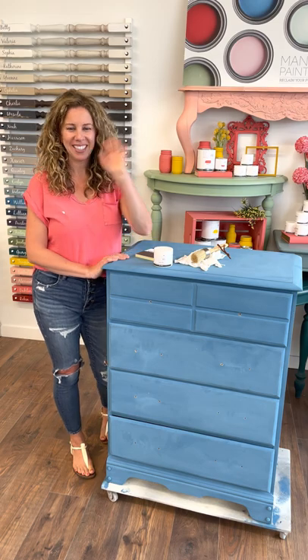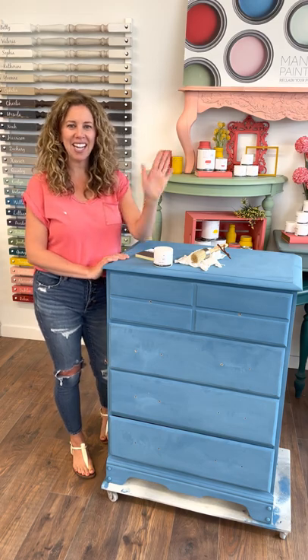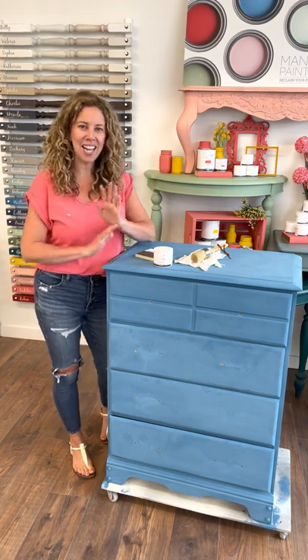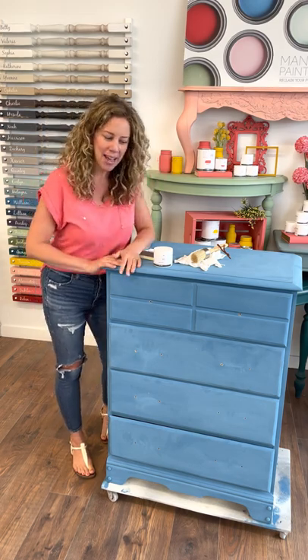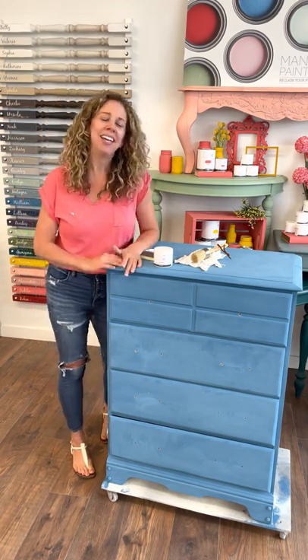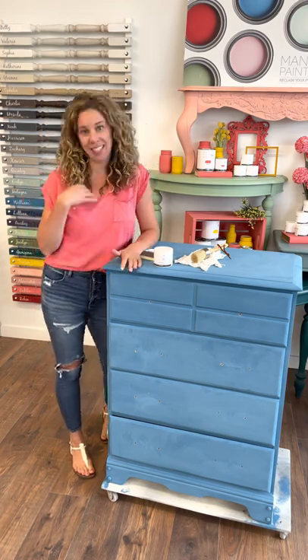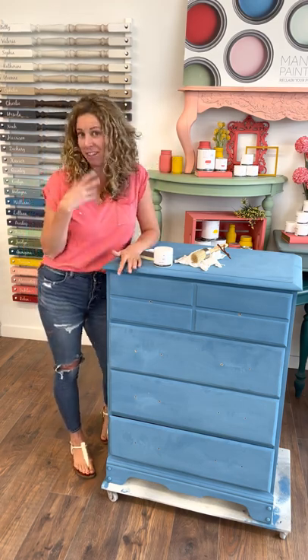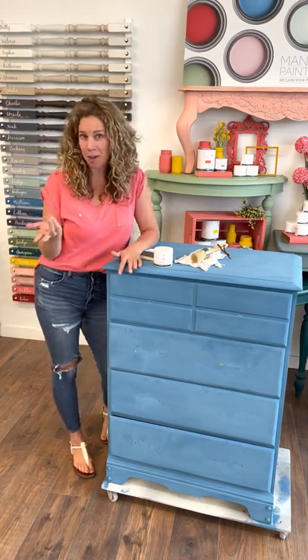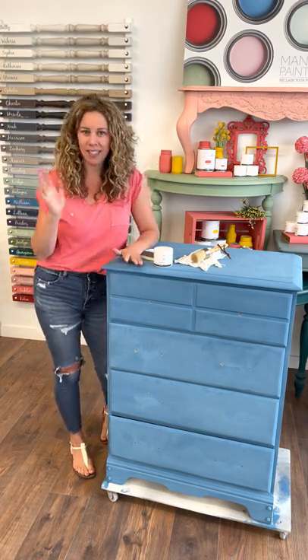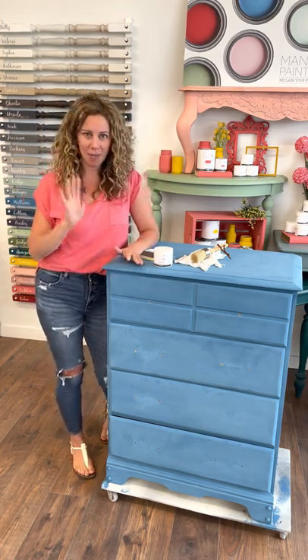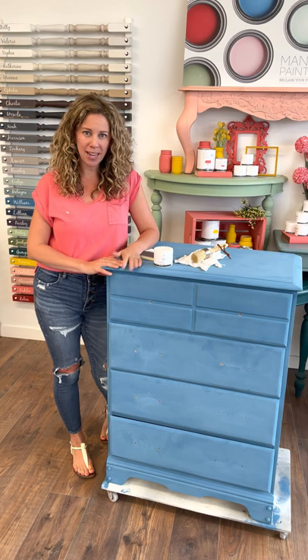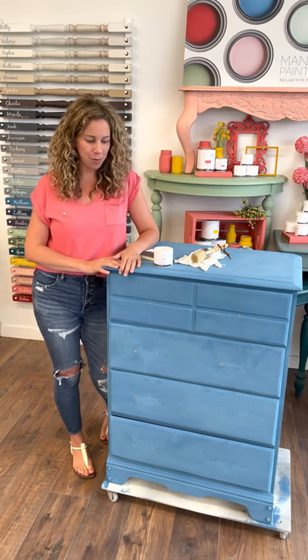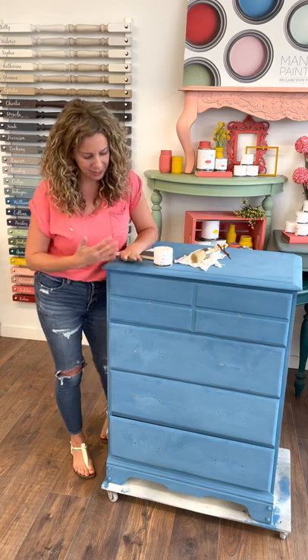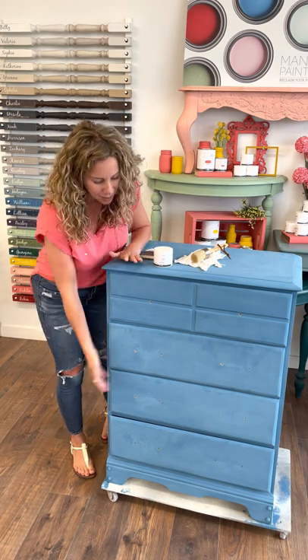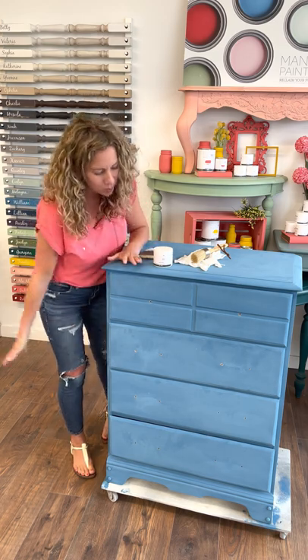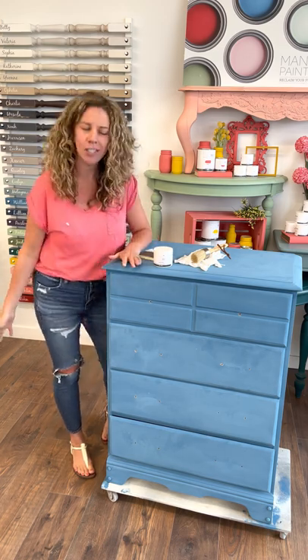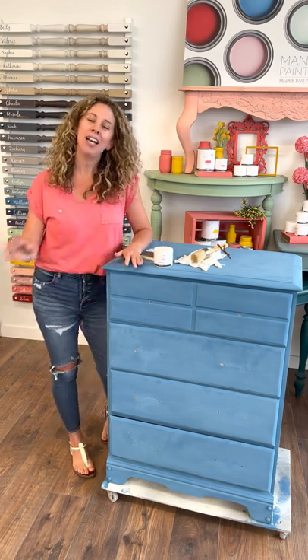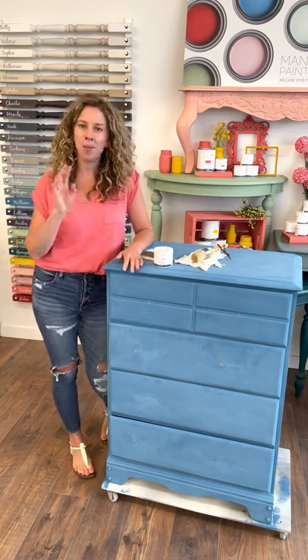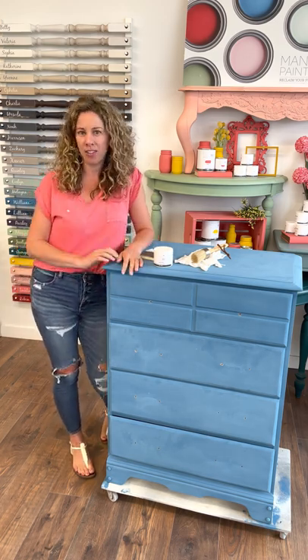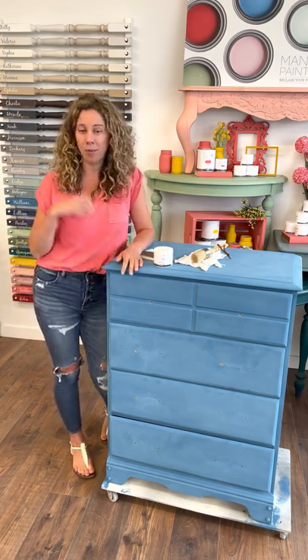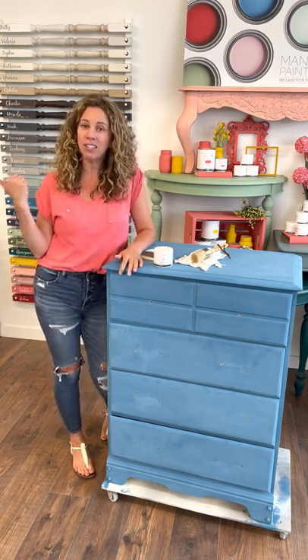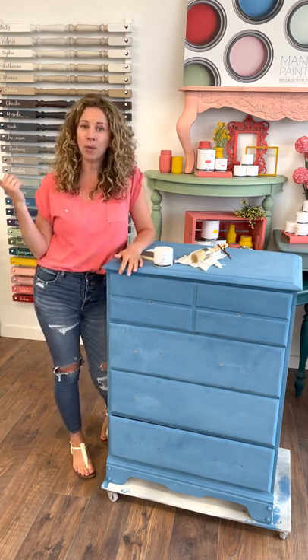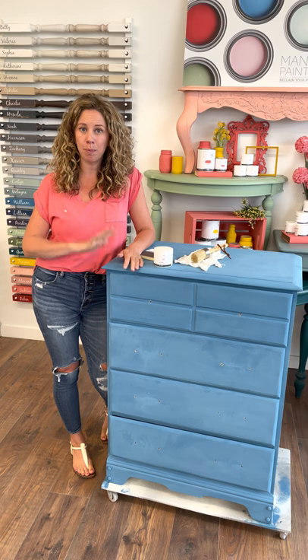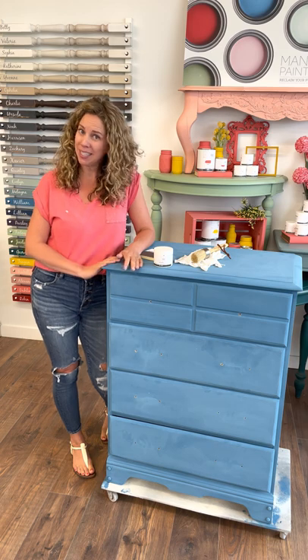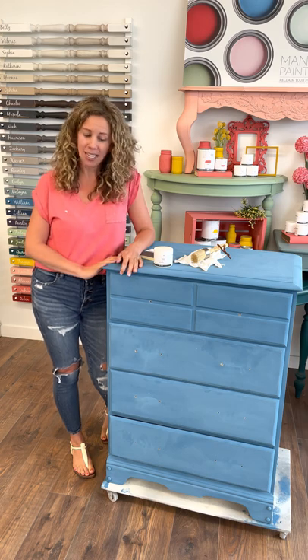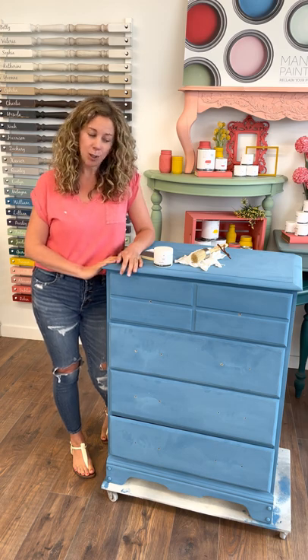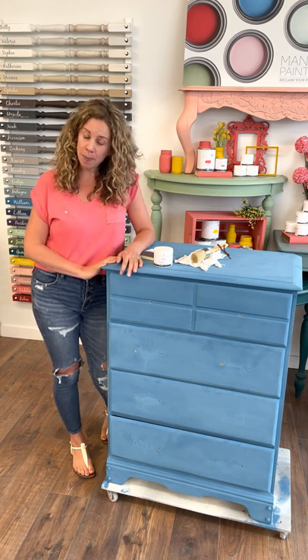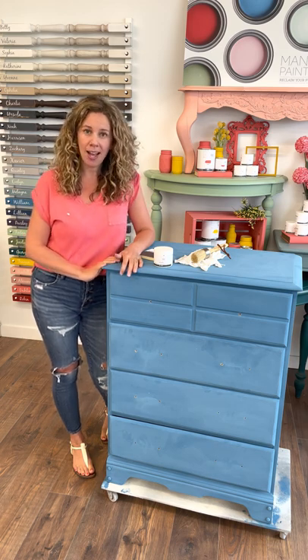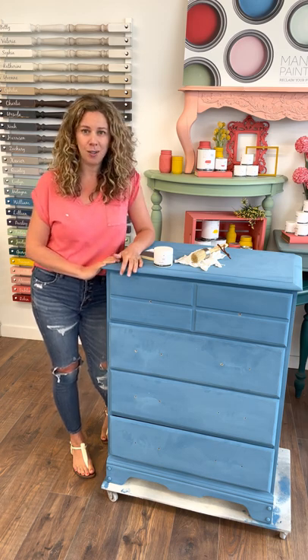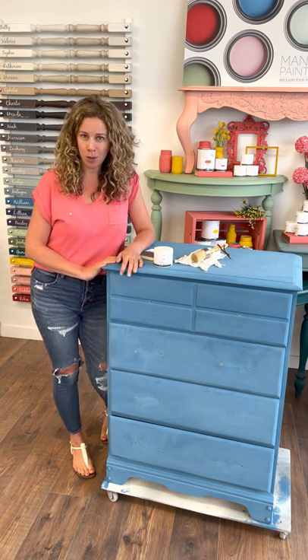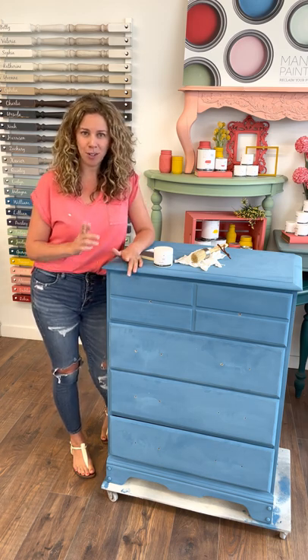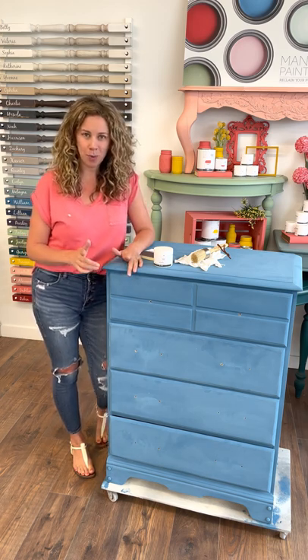Hey guys, I'm back. It's Melanie from Mango Paint. I'm coming back to you with this cute little William dresser. You hopefully saw the previous video where I painted this cutie up using a roller and our two-inch brush.